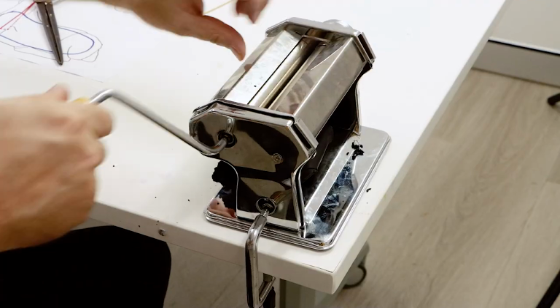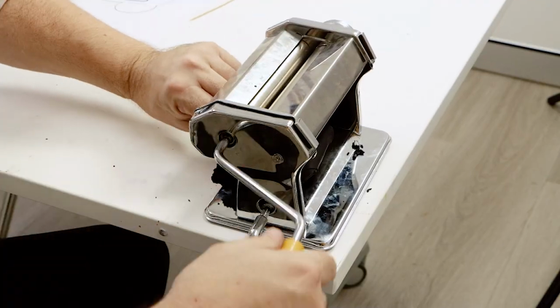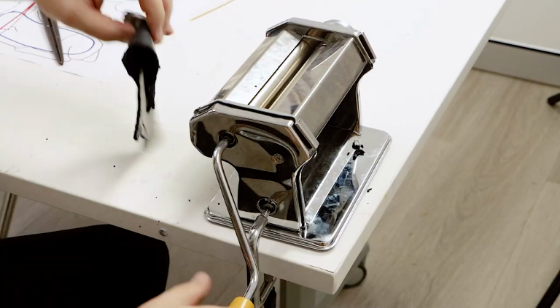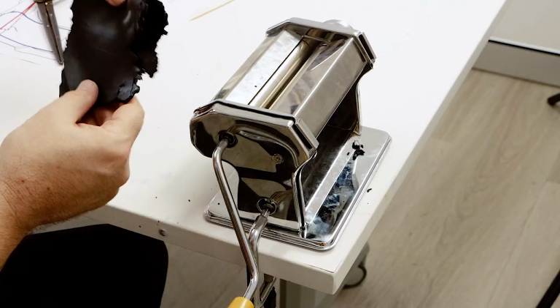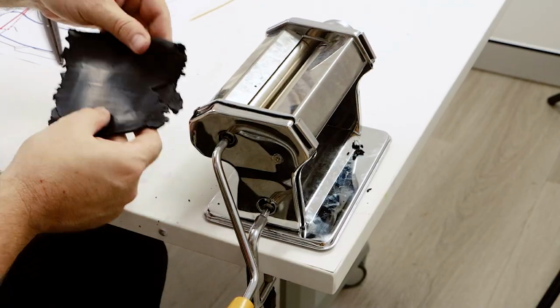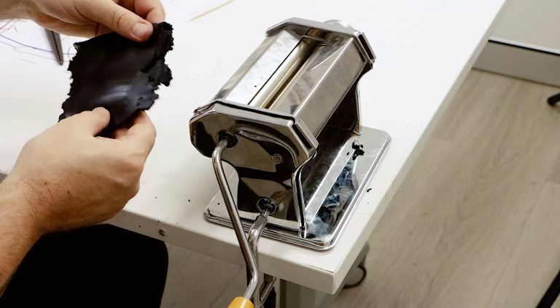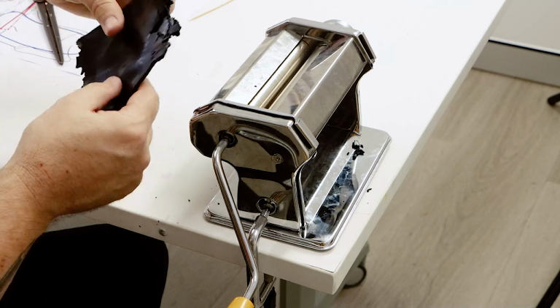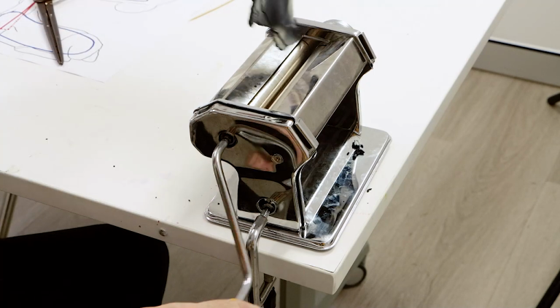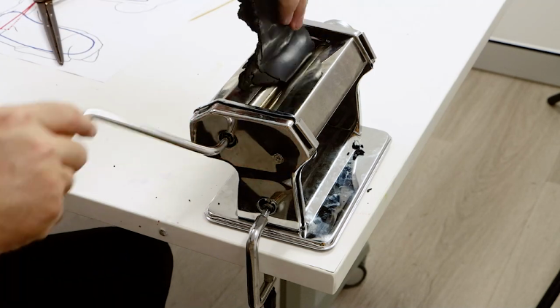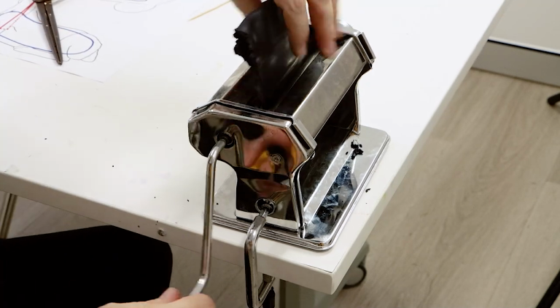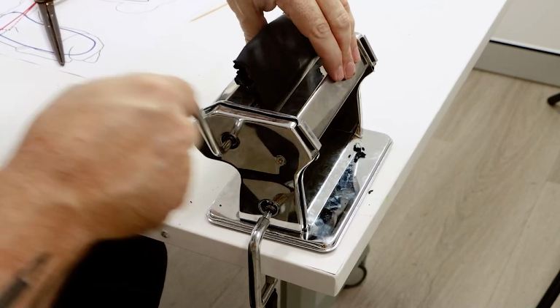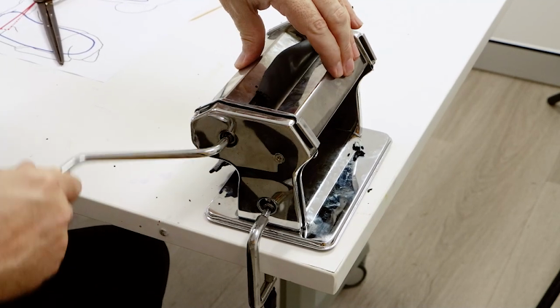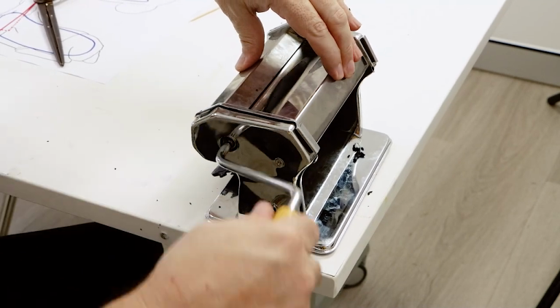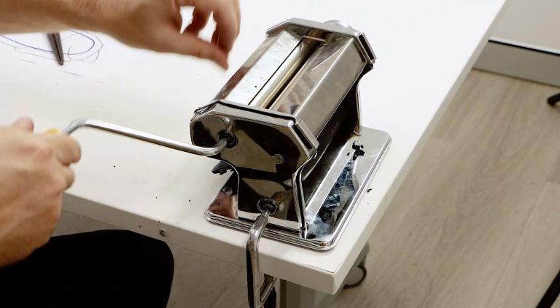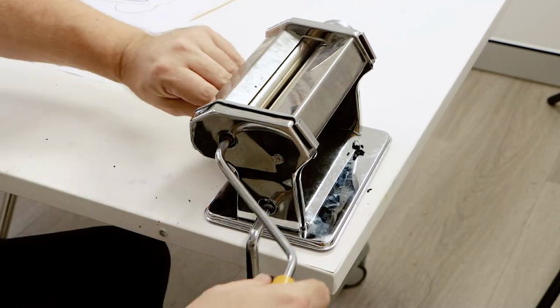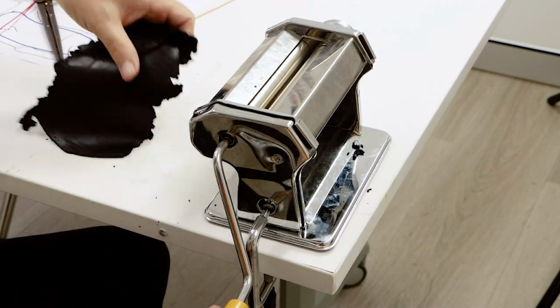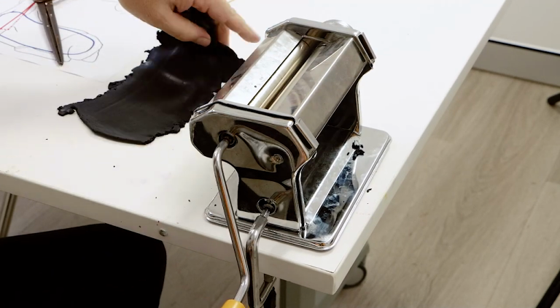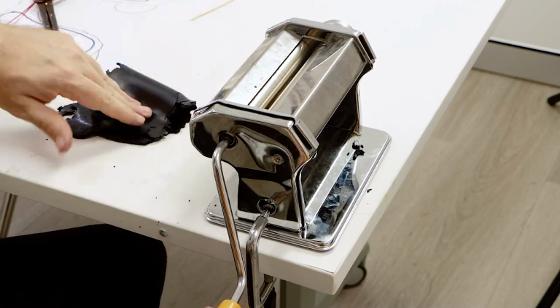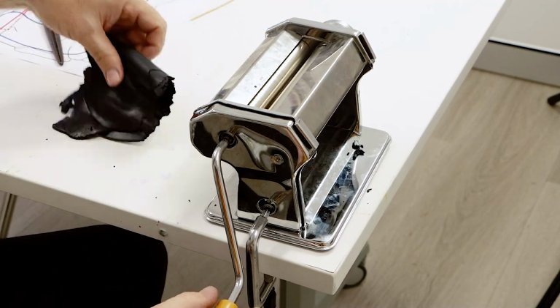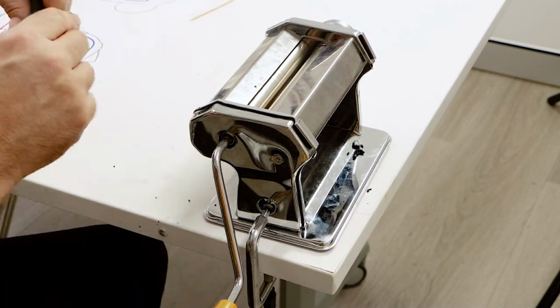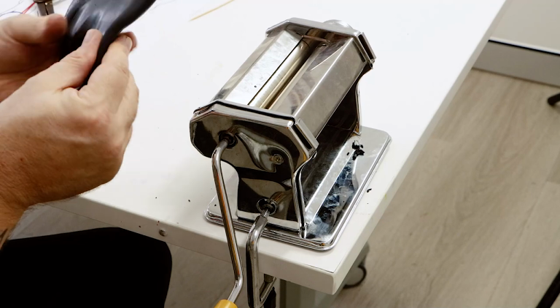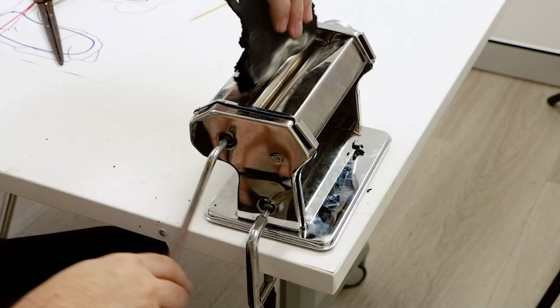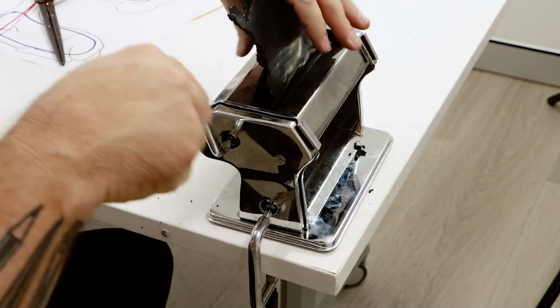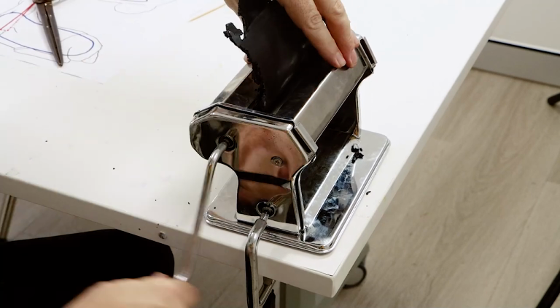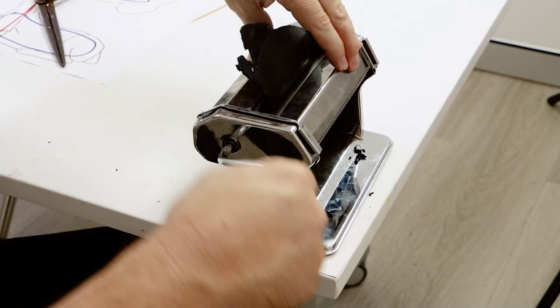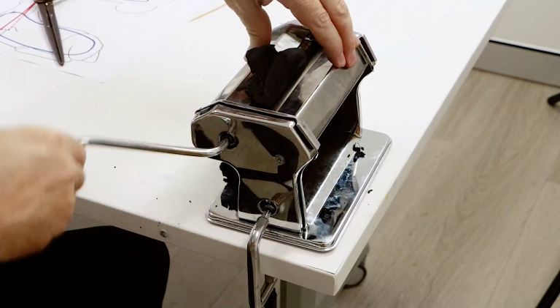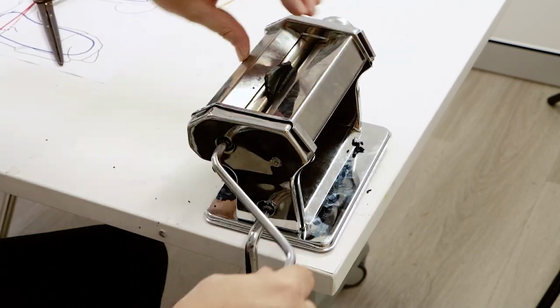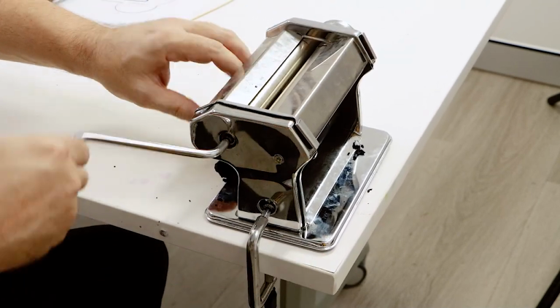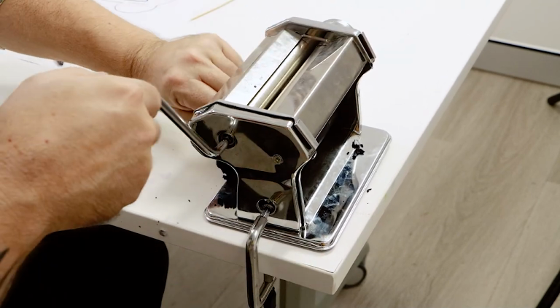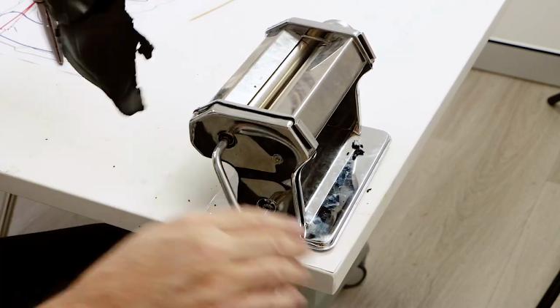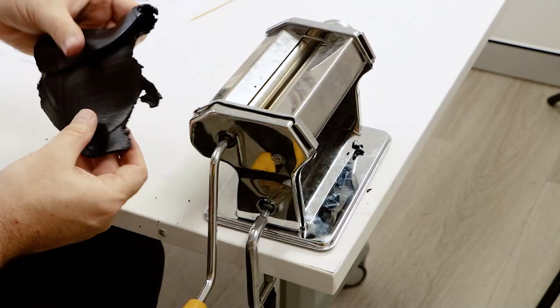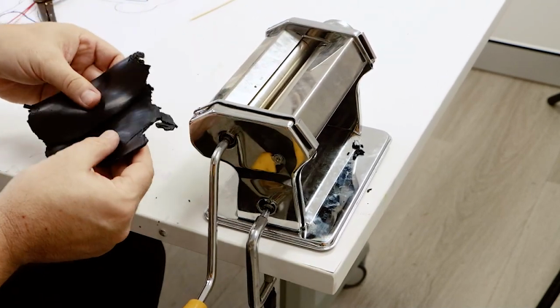We're using quite a bit of clay in this project, so to condition it we are using a clay press. Although polymer clay can be conditioned by hand, with a press it's much faster.